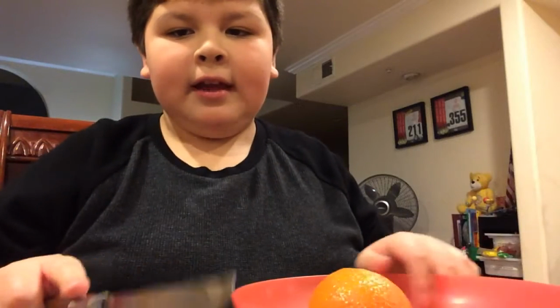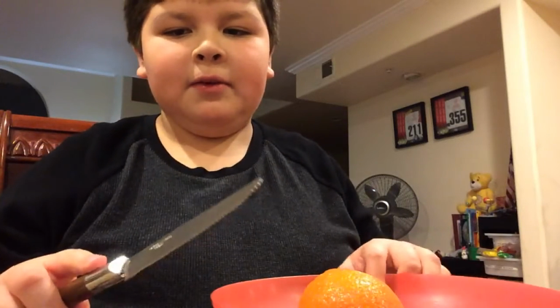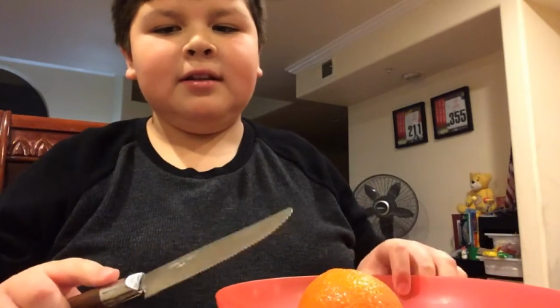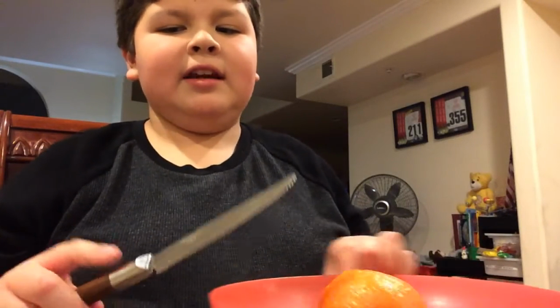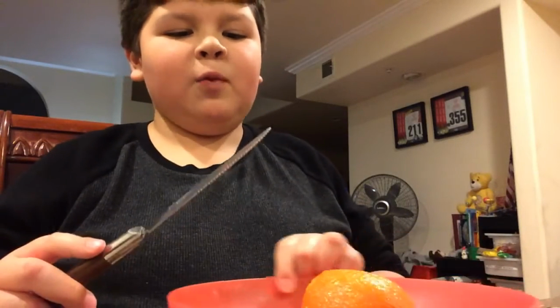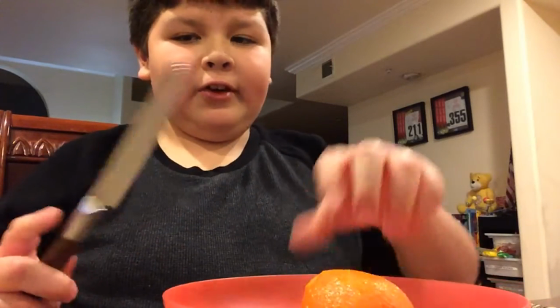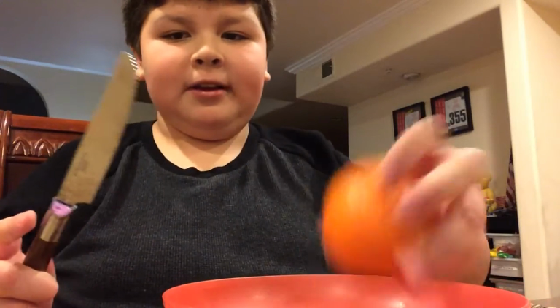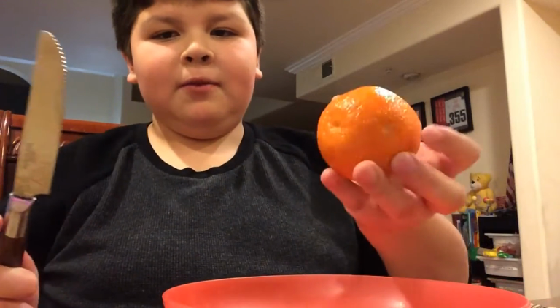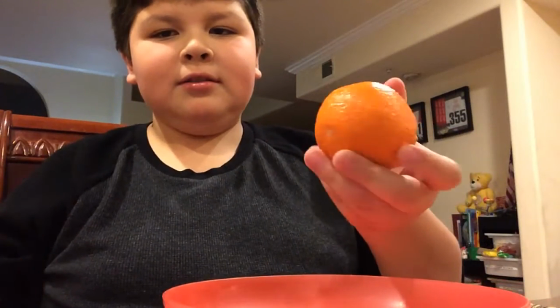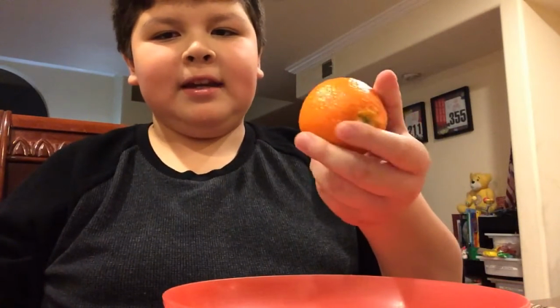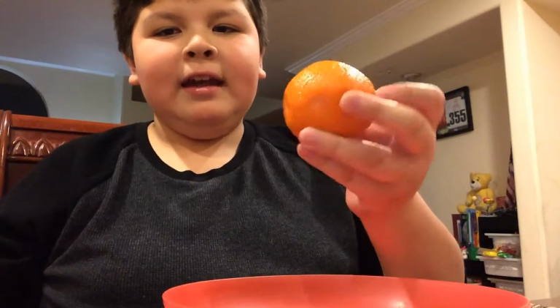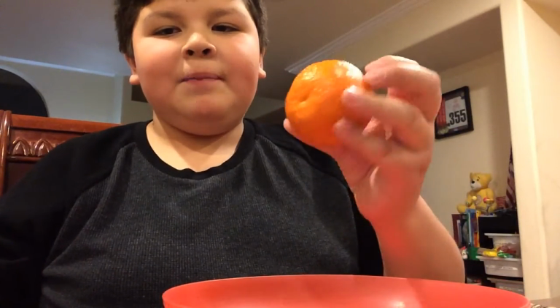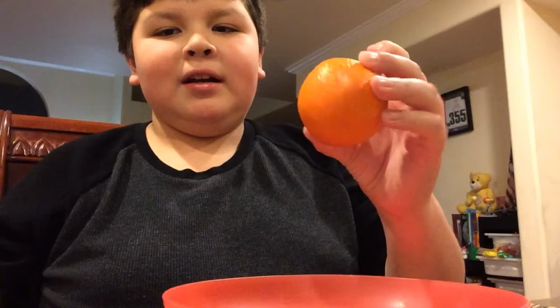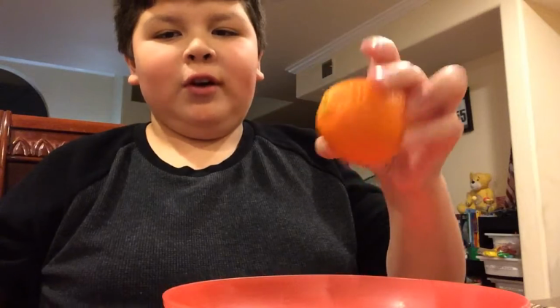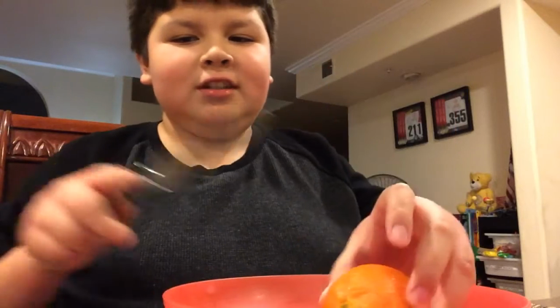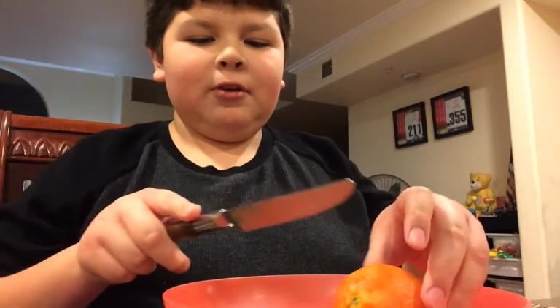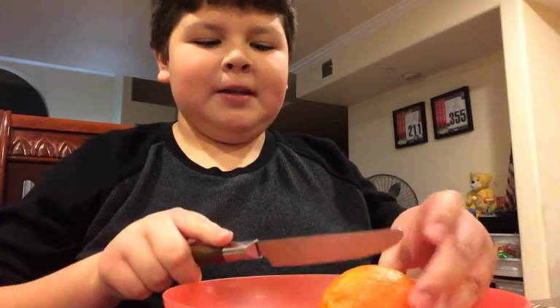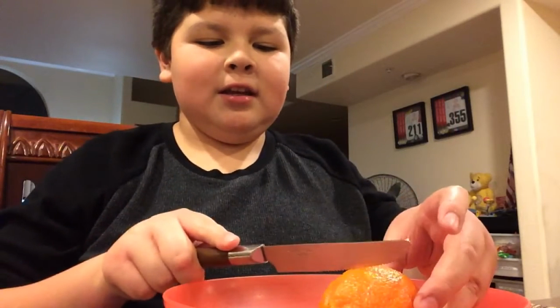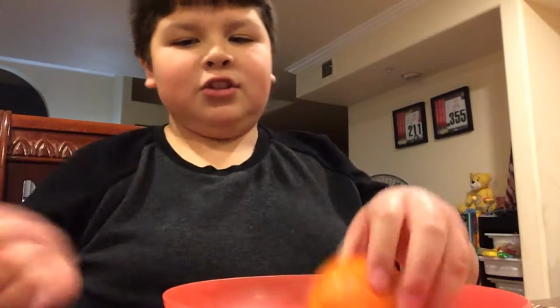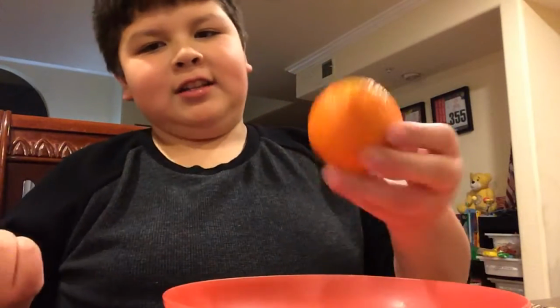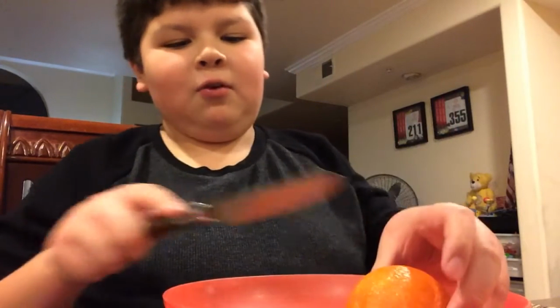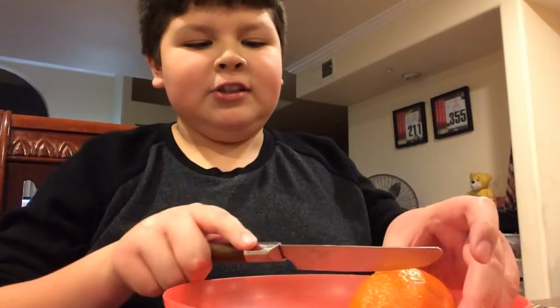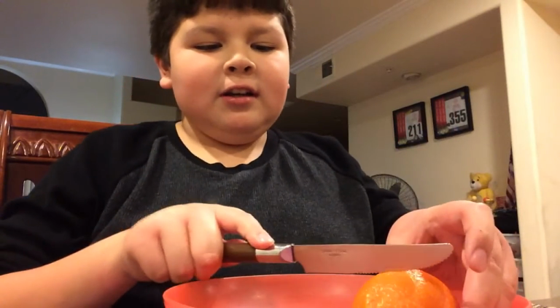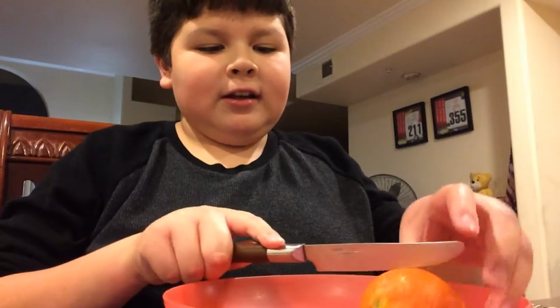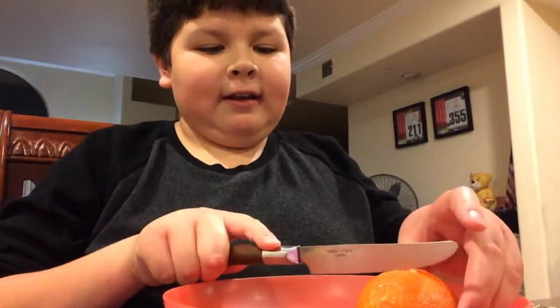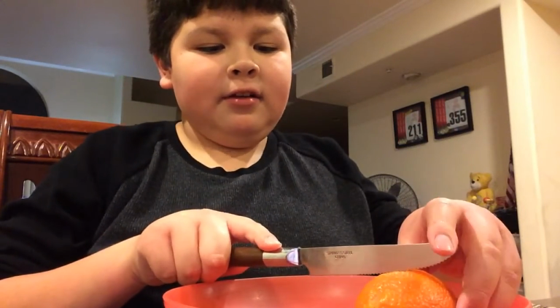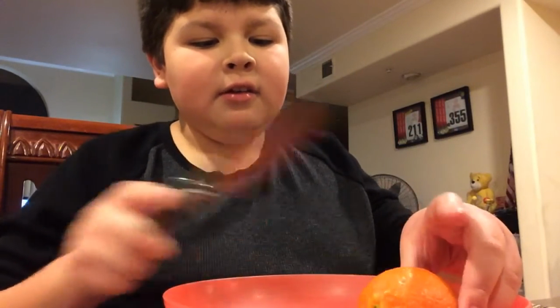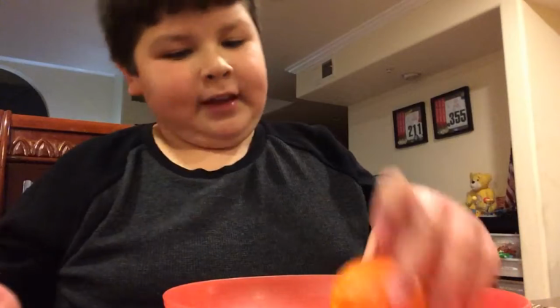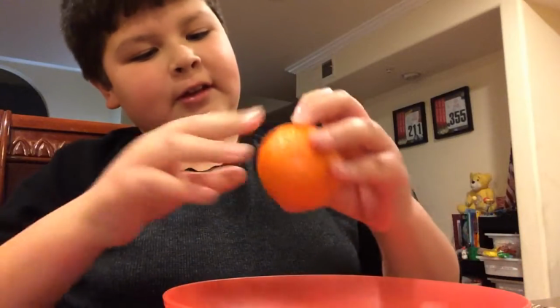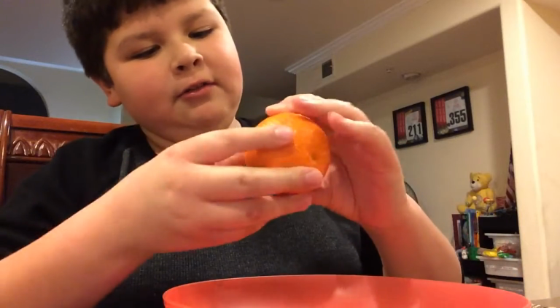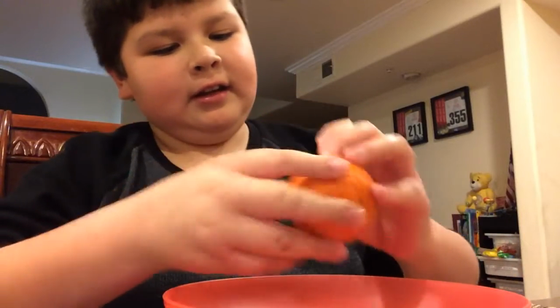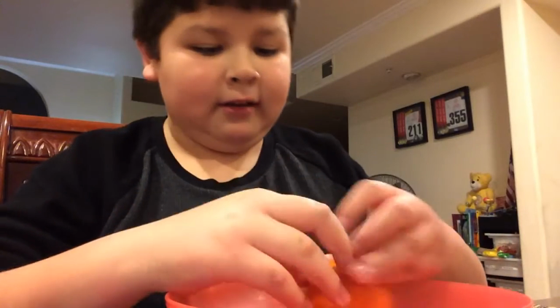Hello everyone, today we're going to make an orange piece. Take a little orange, cut it in half — actually, we don't cut it in half.